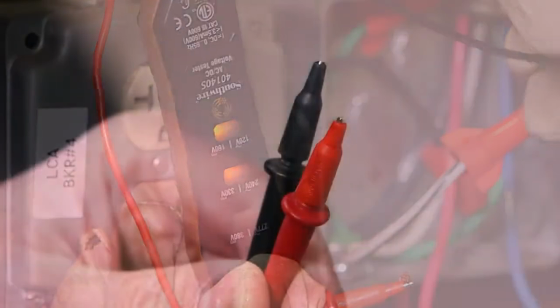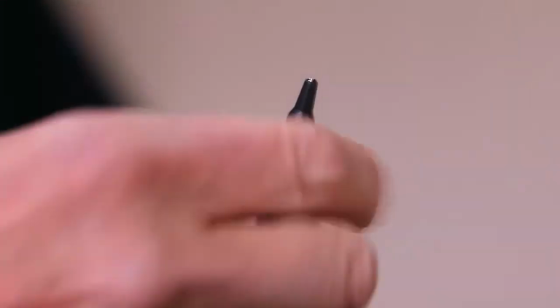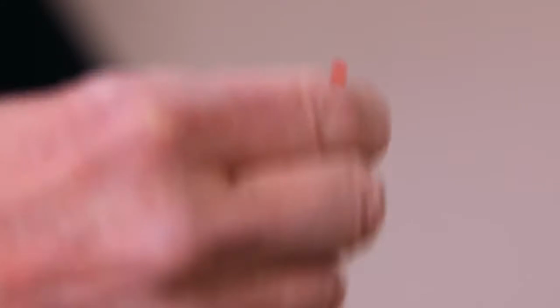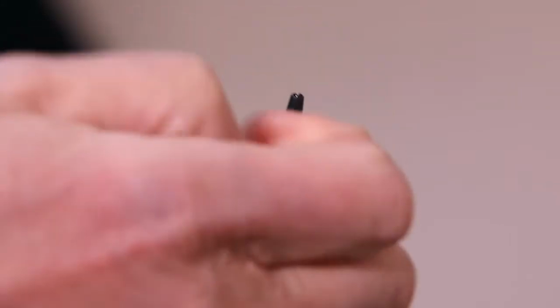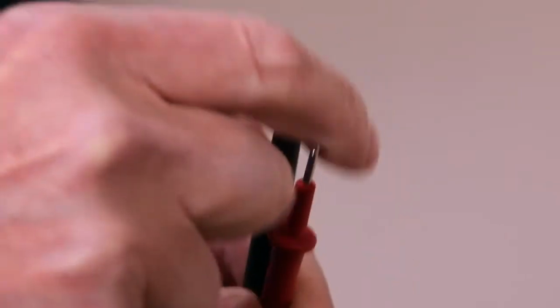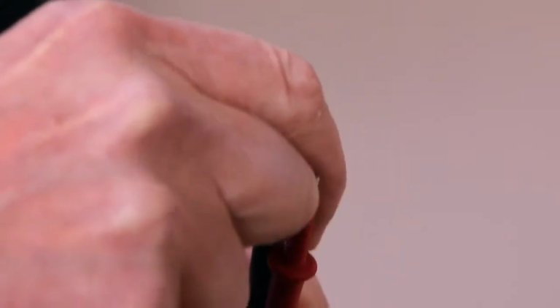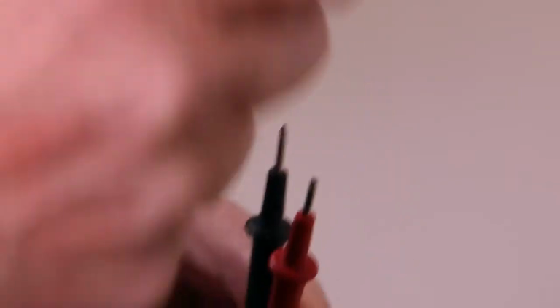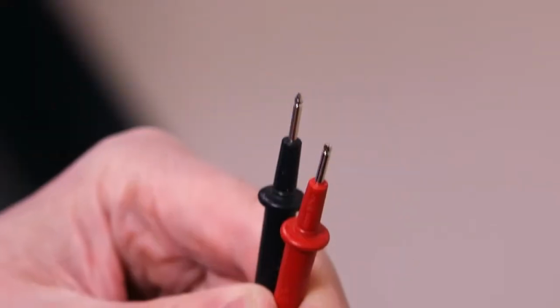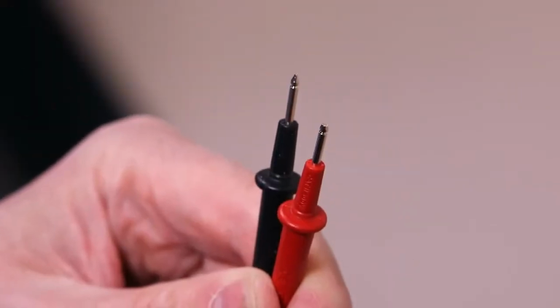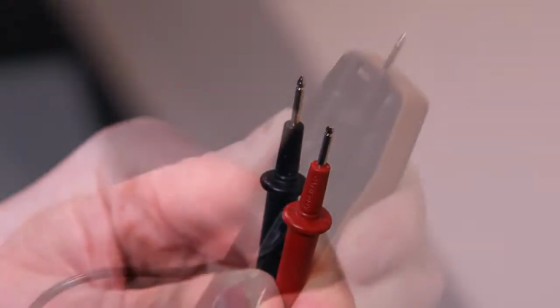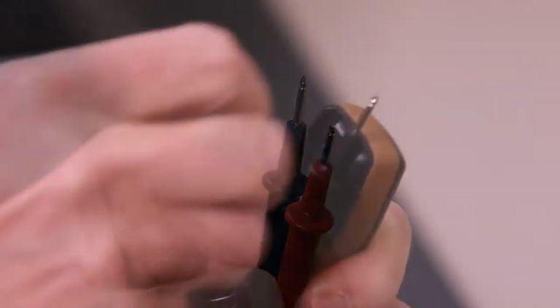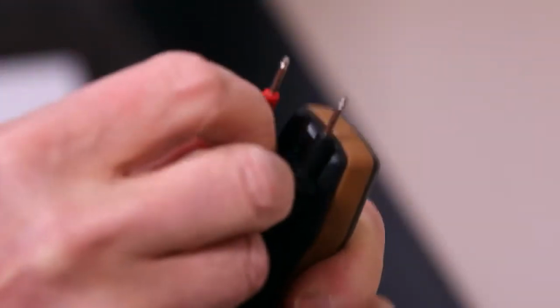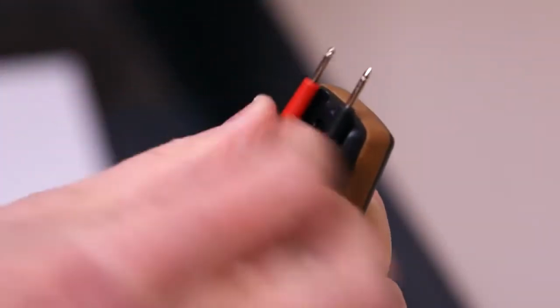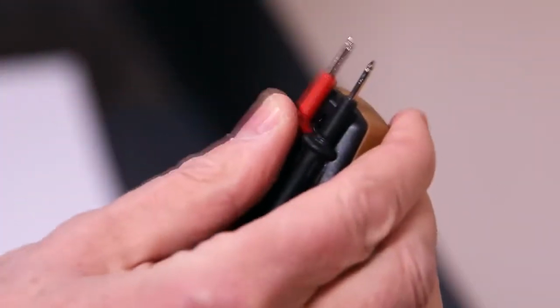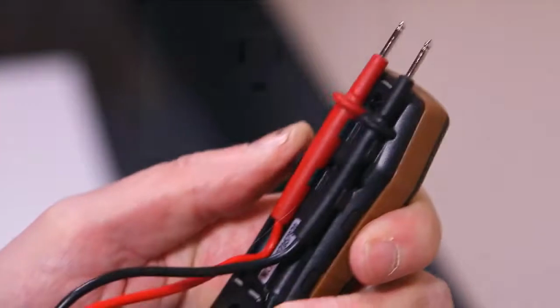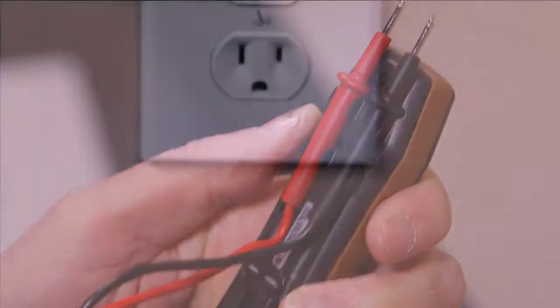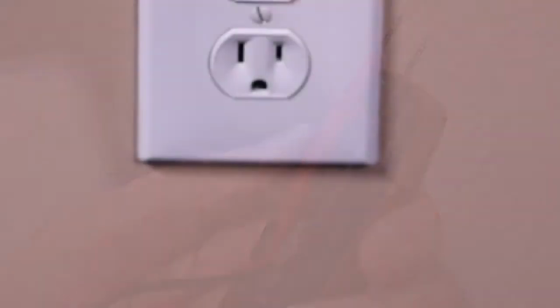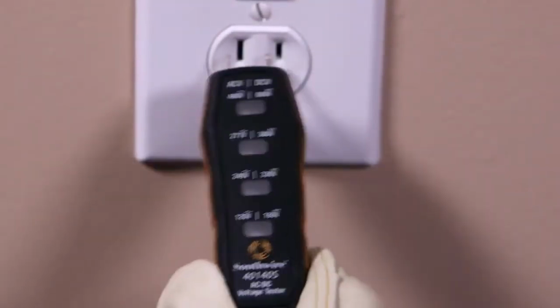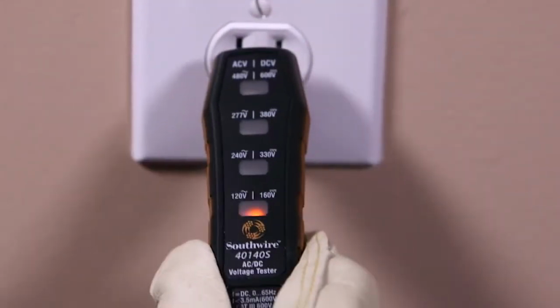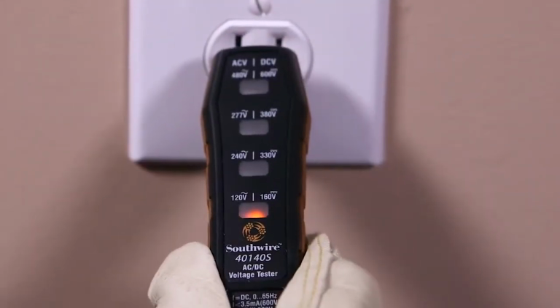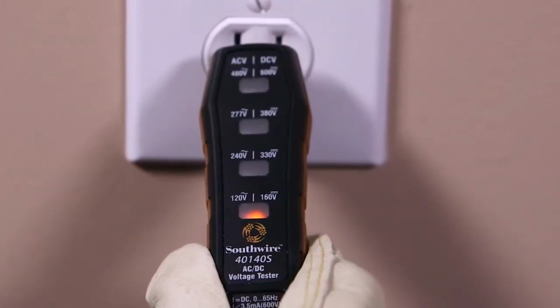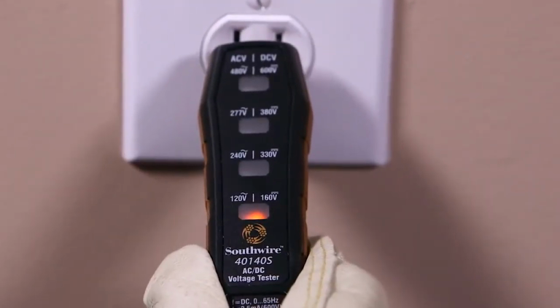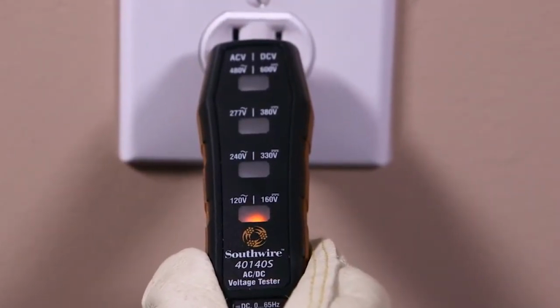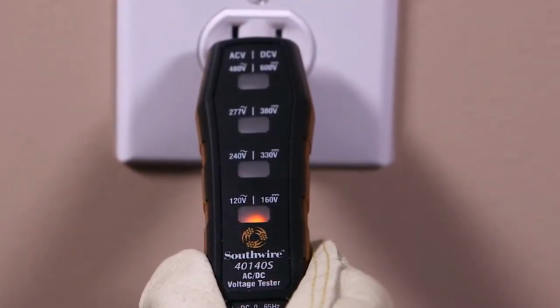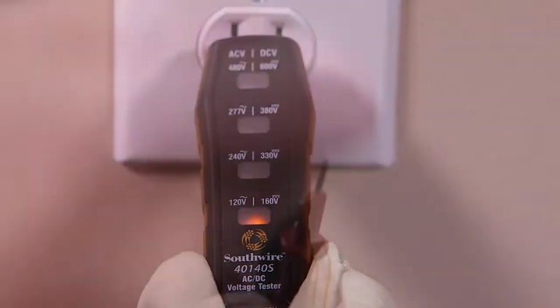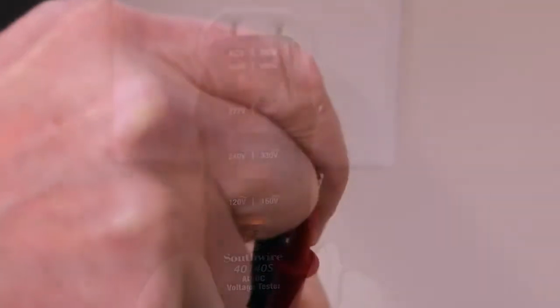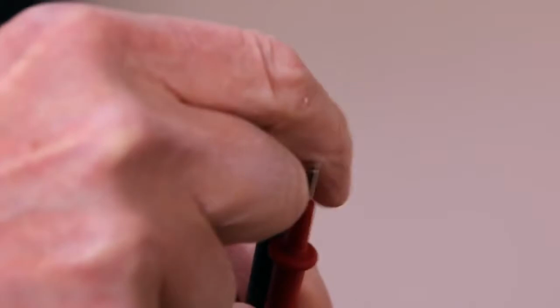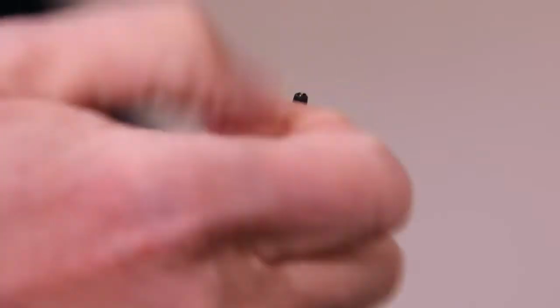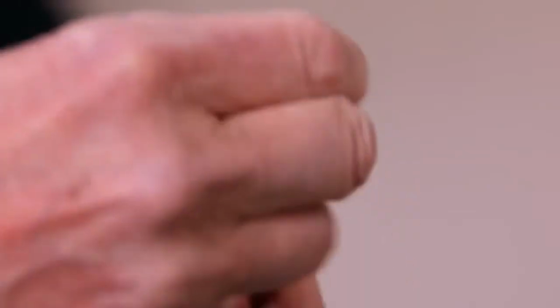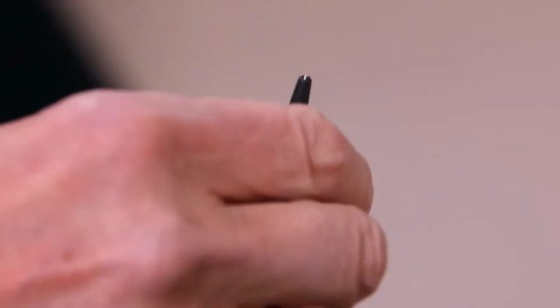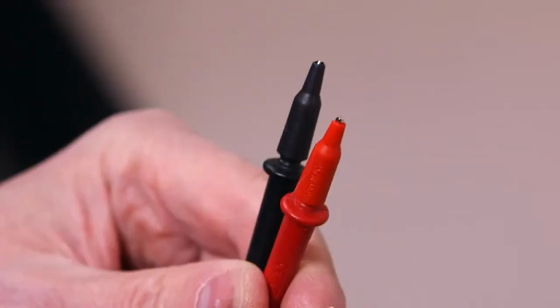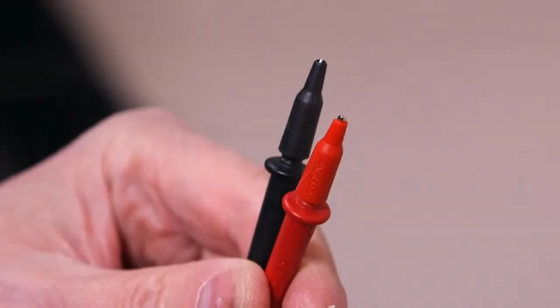To test voltage on an outlet, remove the rubber tips at the end of the test probe. Now snap the leads into the holder and insert into the outlet. The light will glow if the outlet has power. Be sure to put the tips back on when not testing outlets.